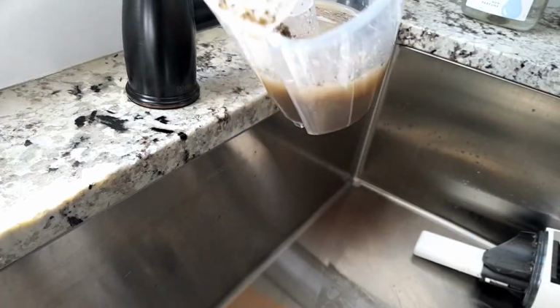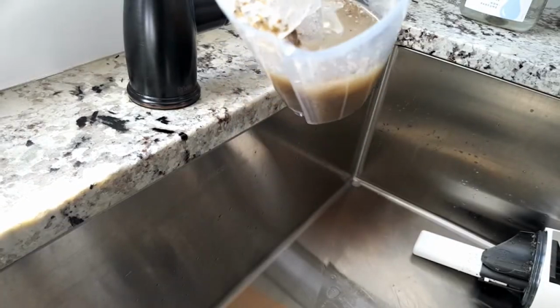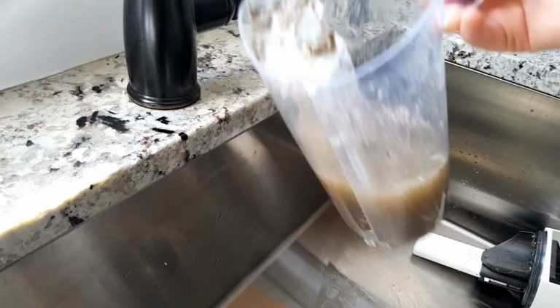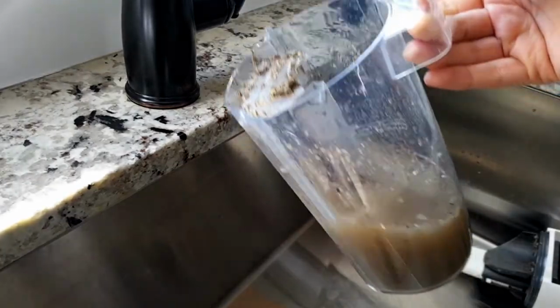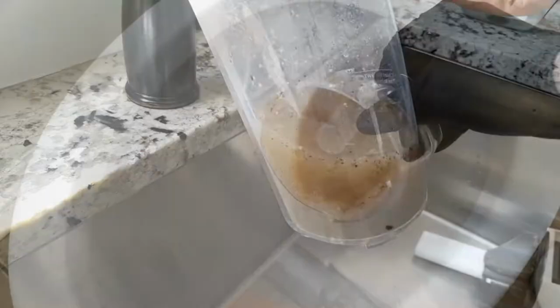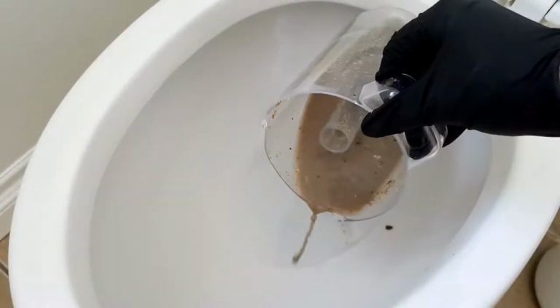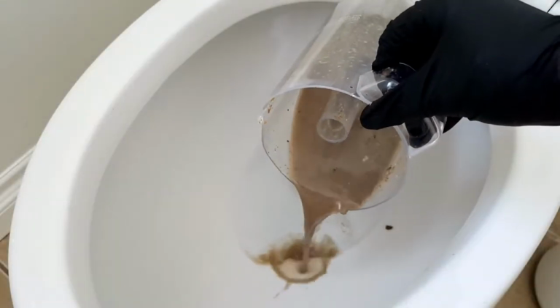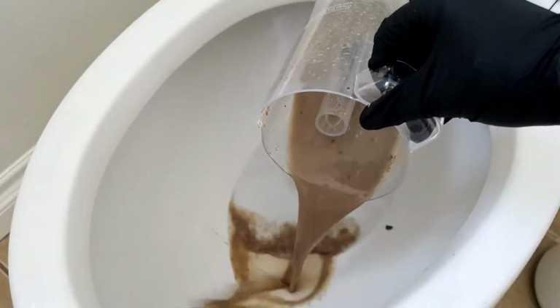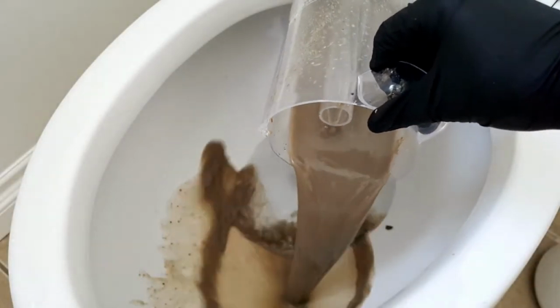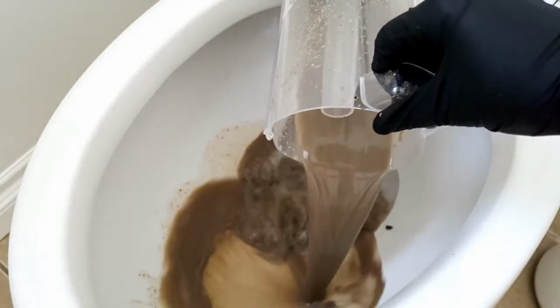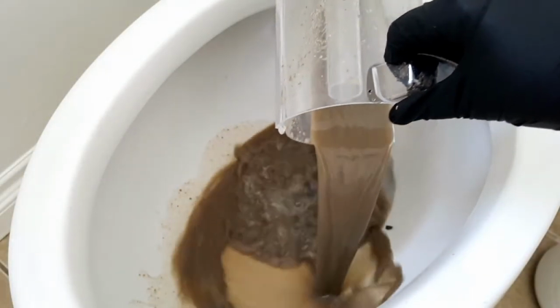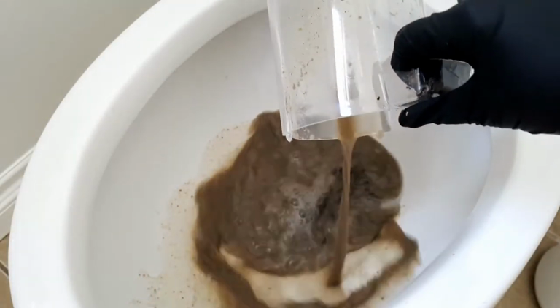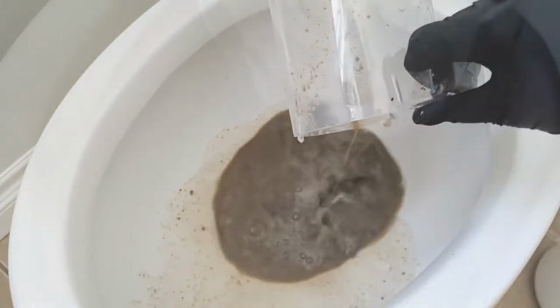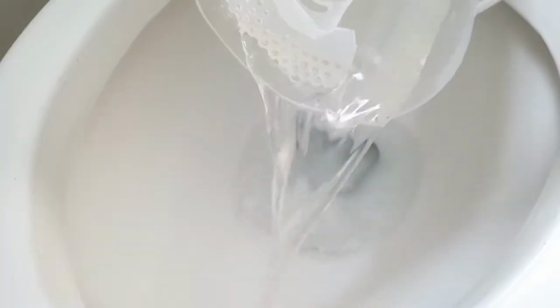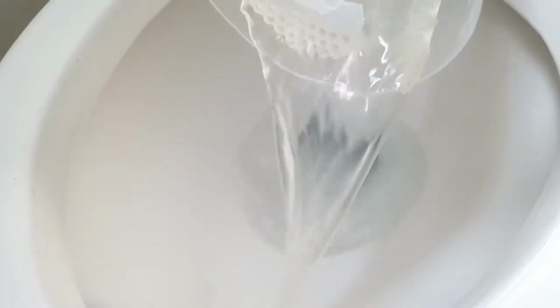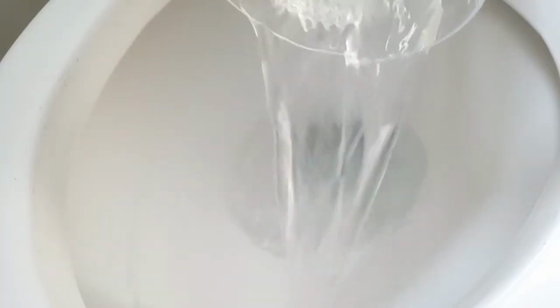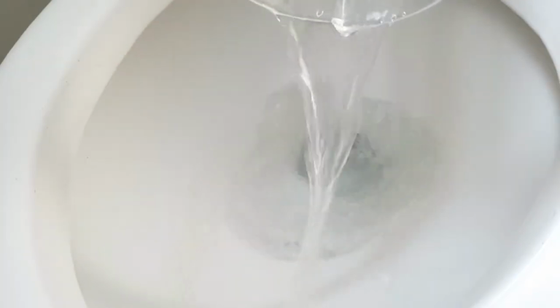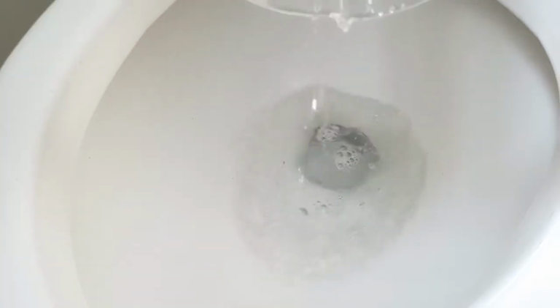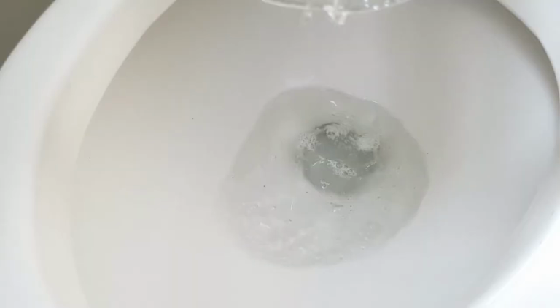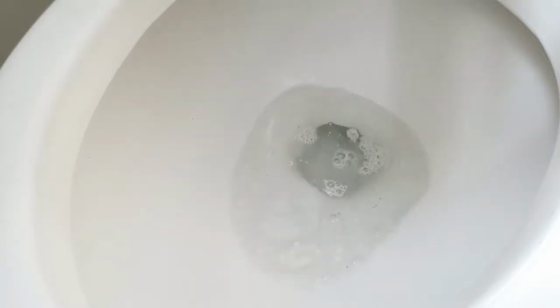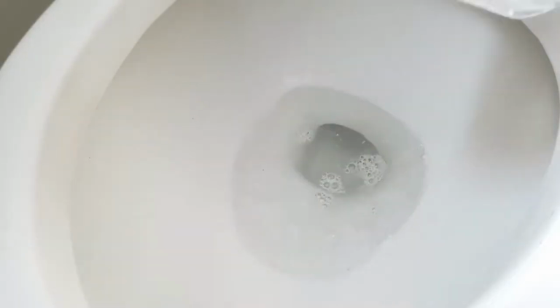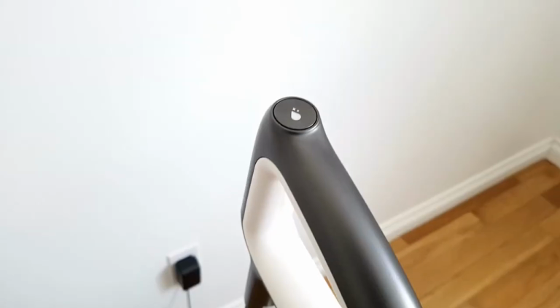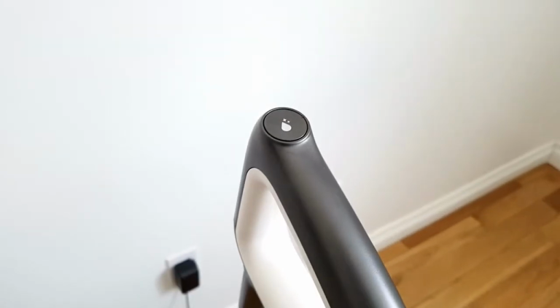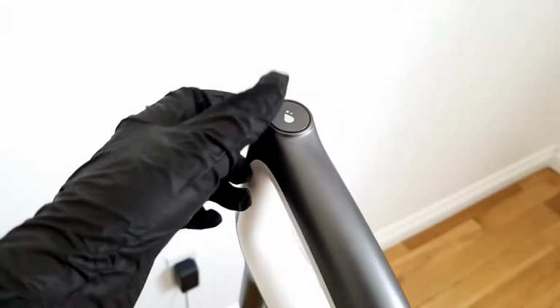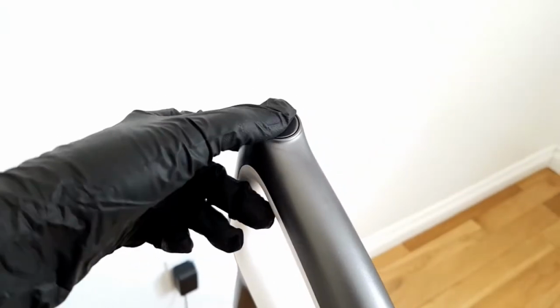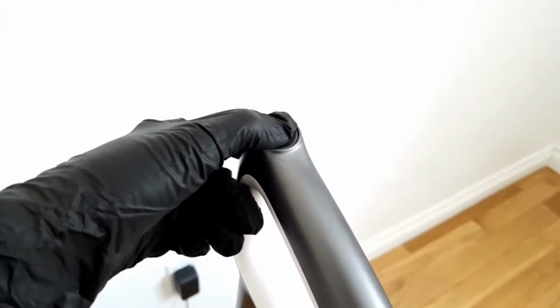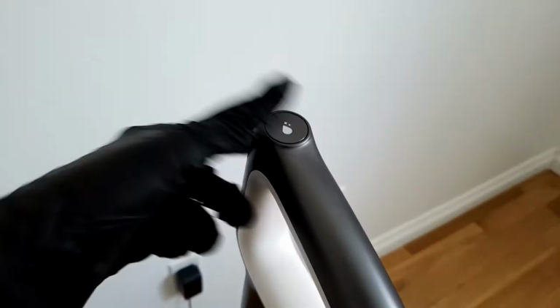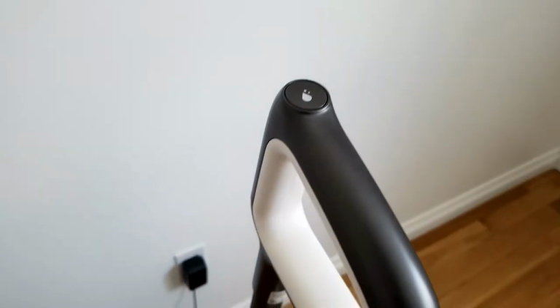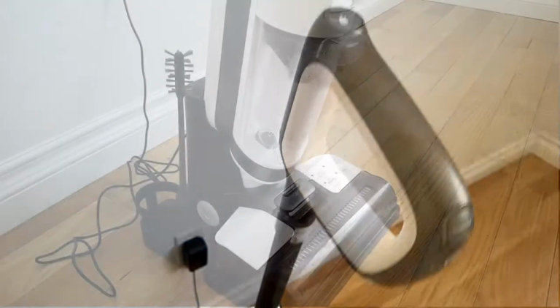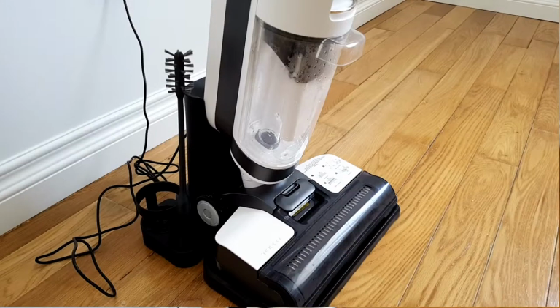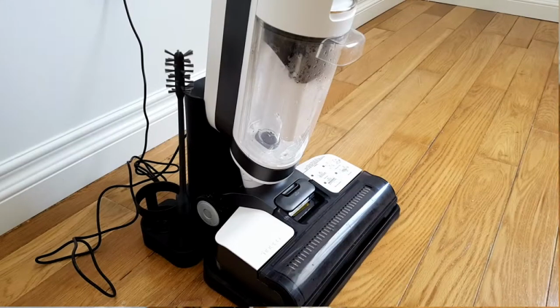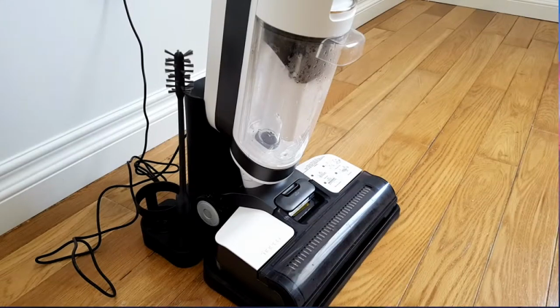Just look at that water — it's so satisfying to see how much it picked up. And the more you clean, the water will get clearer. It also has a self-cleaning function; just press the top of the handle to start.